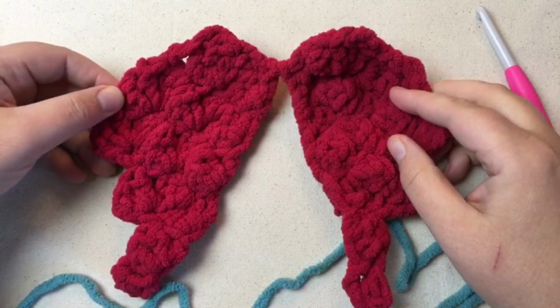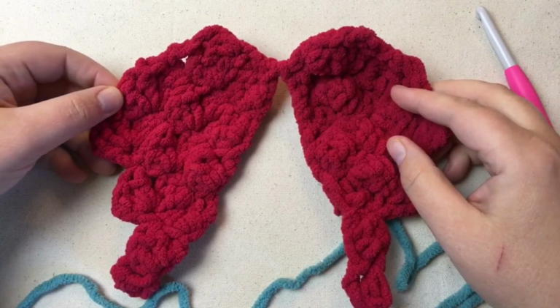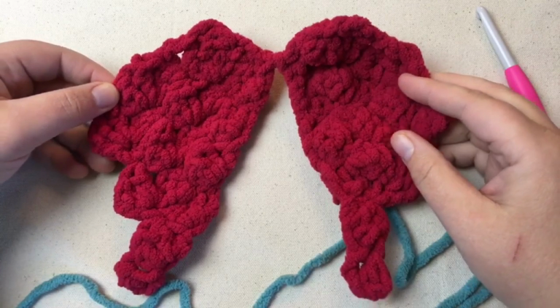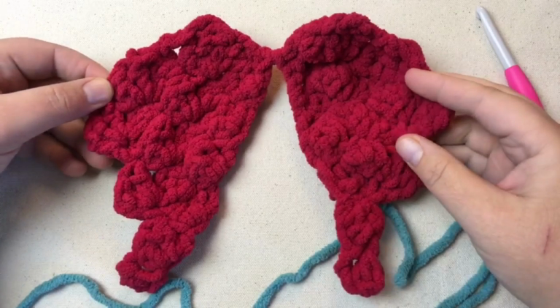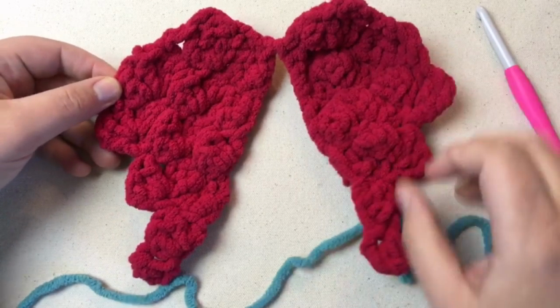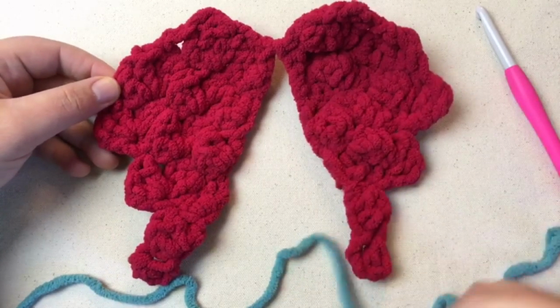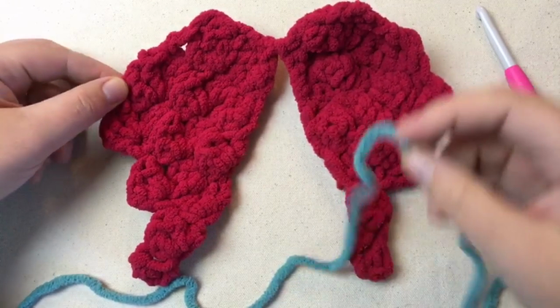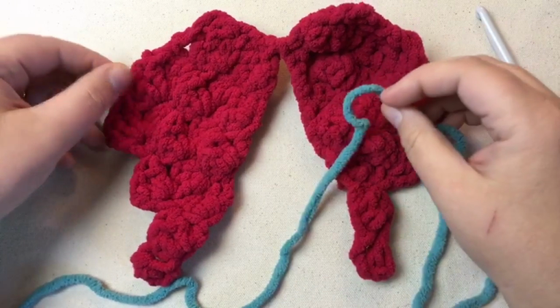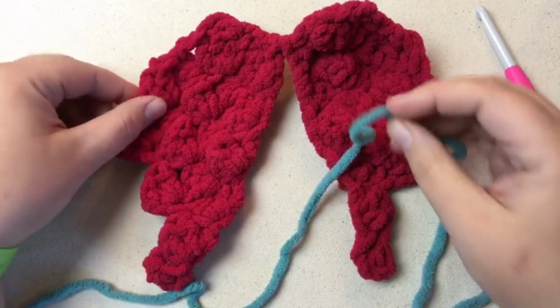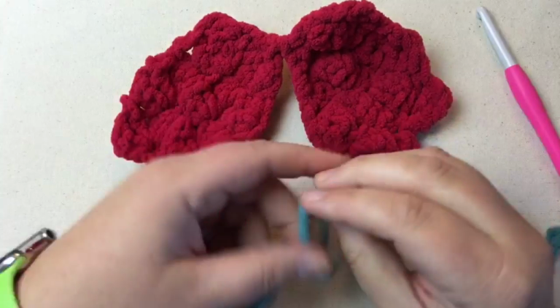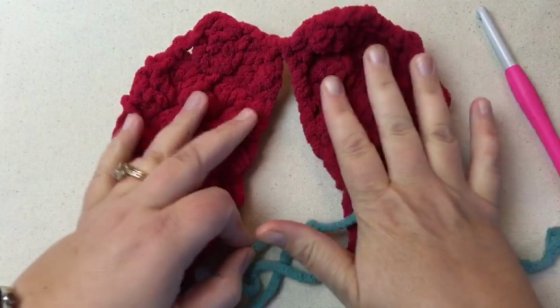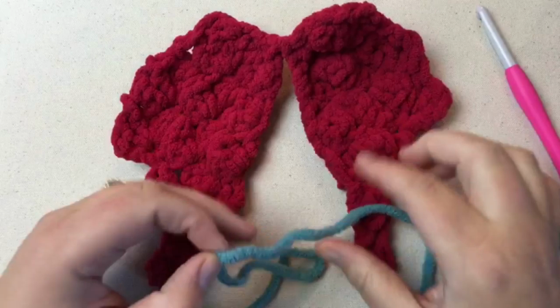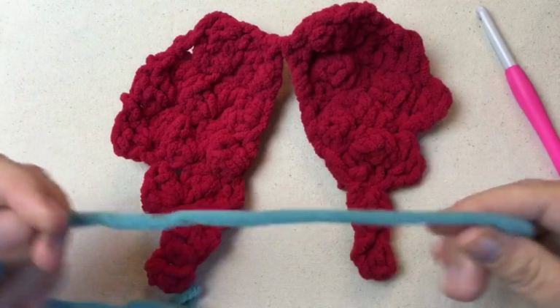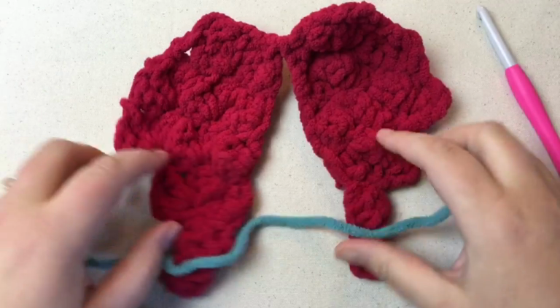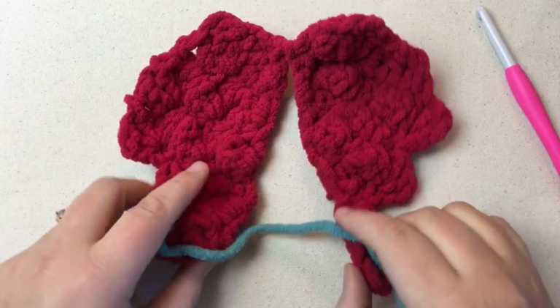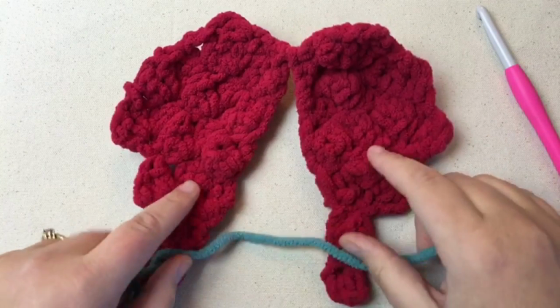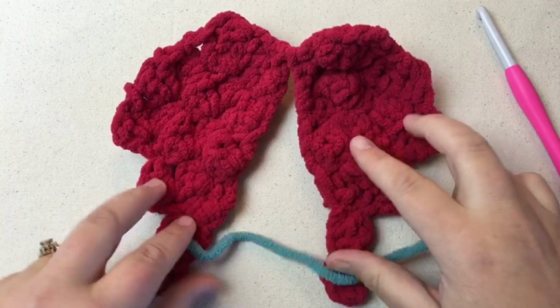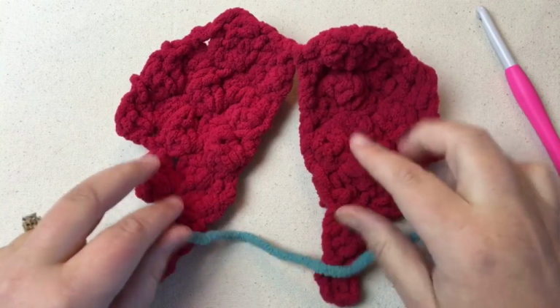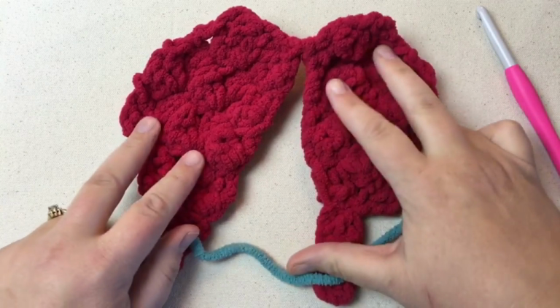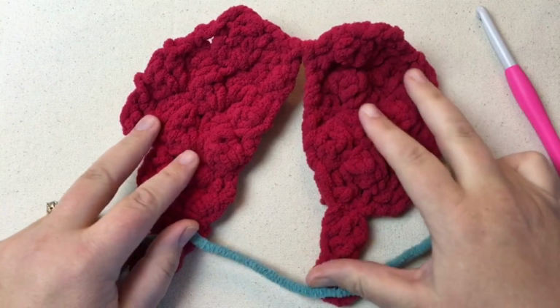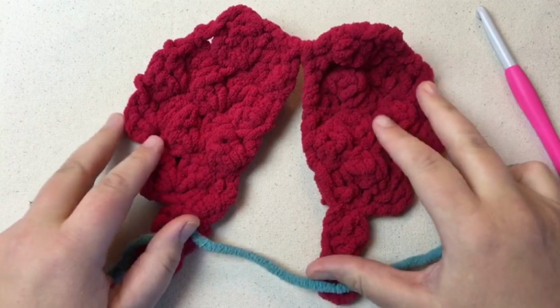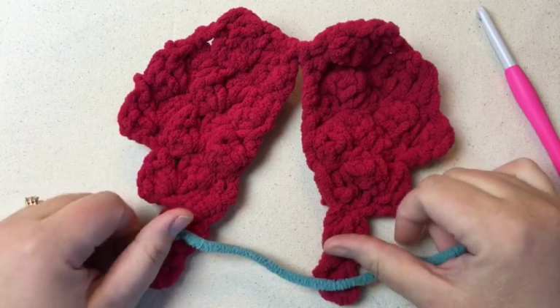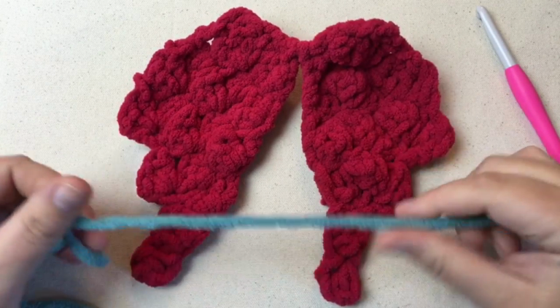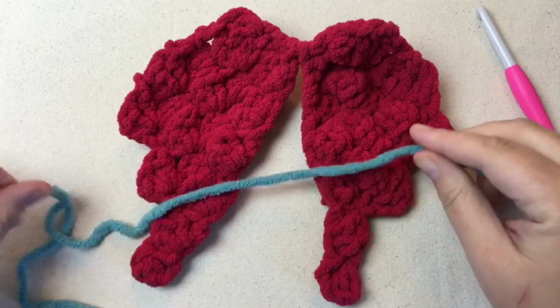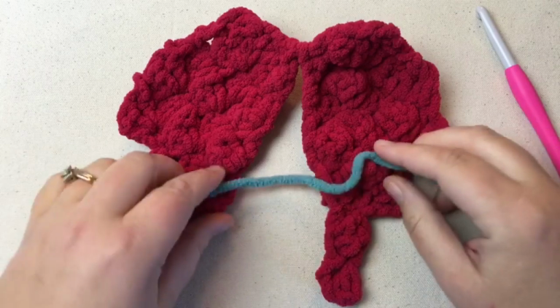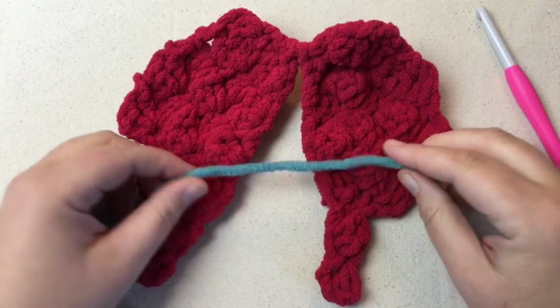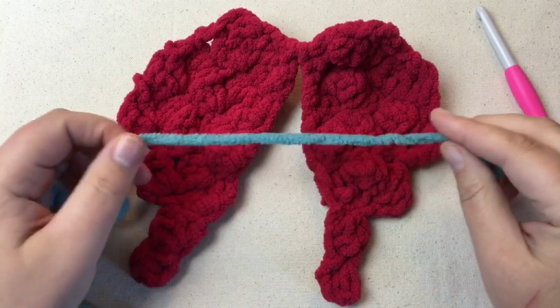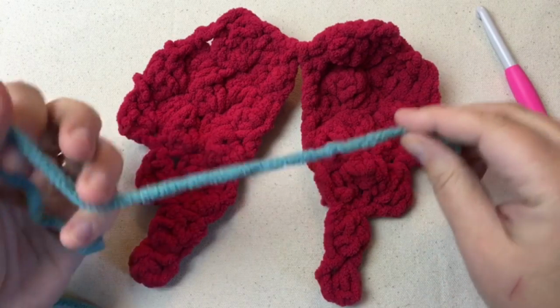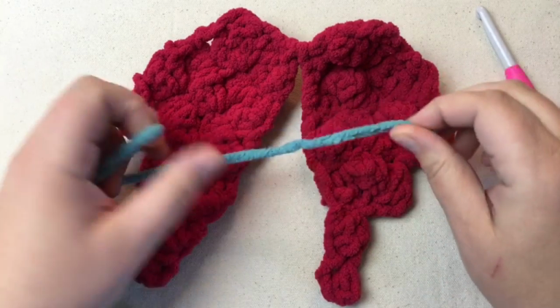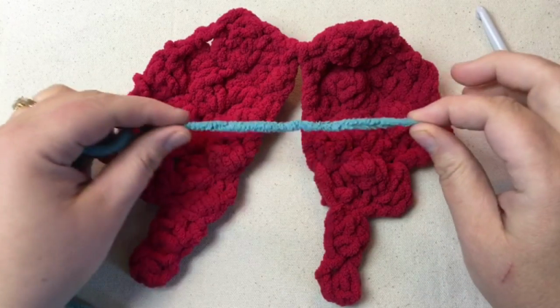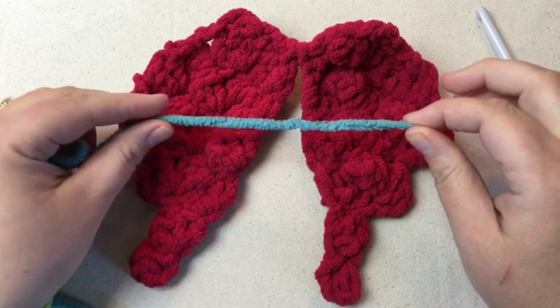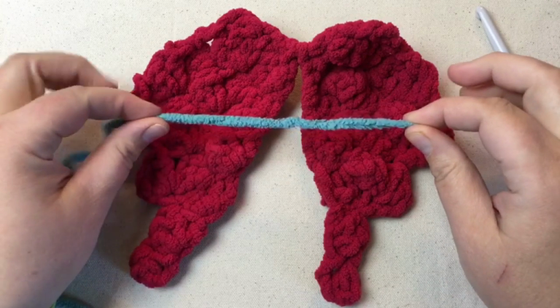You can also use it for a memorial or something — add it to another blanket, add it to whatever you like, even add it to a teddy bear. So let's get started with your materials.